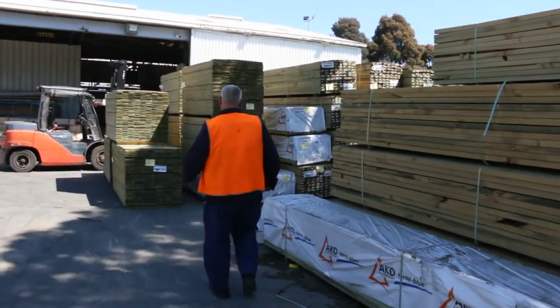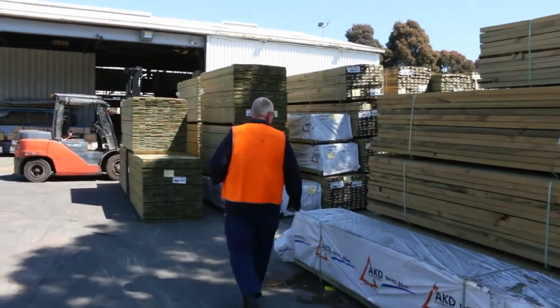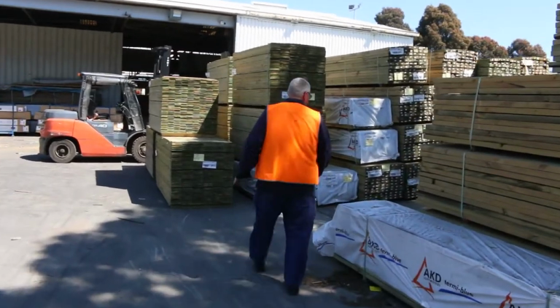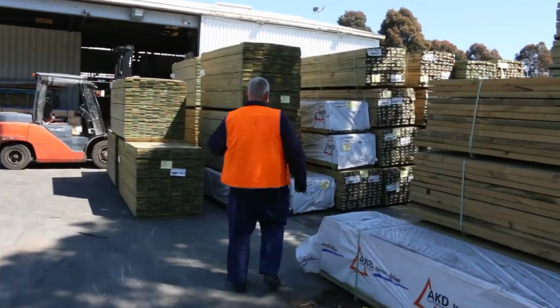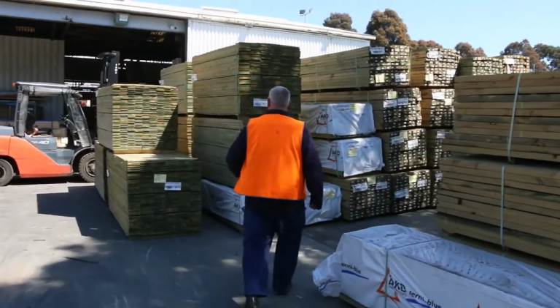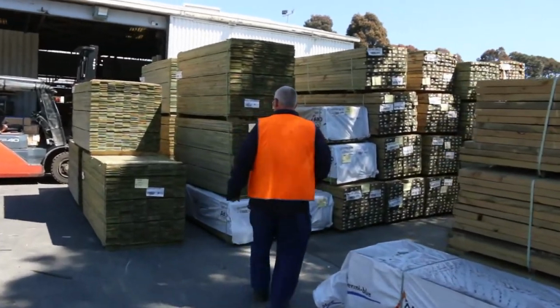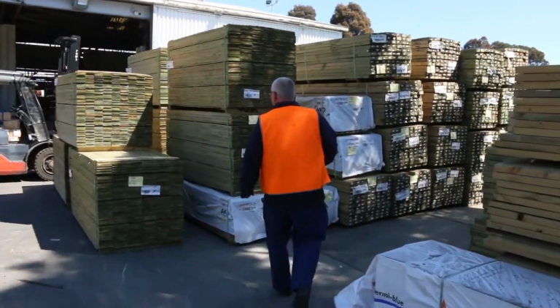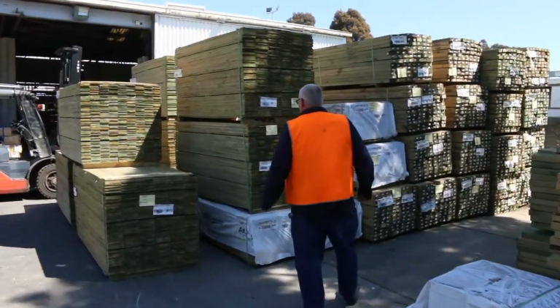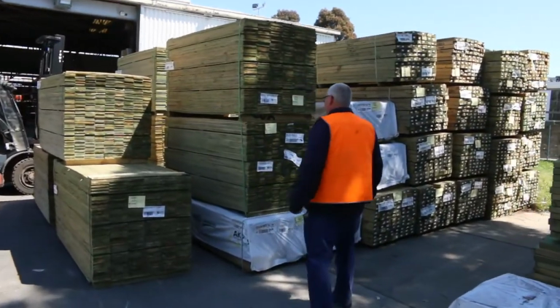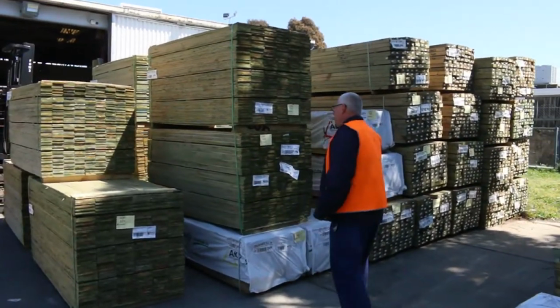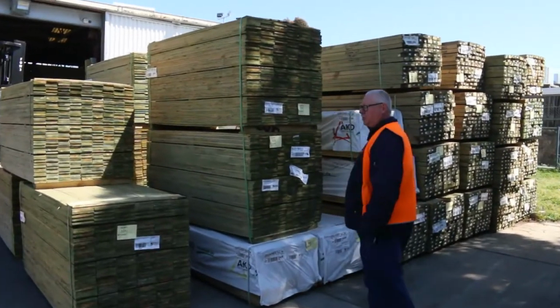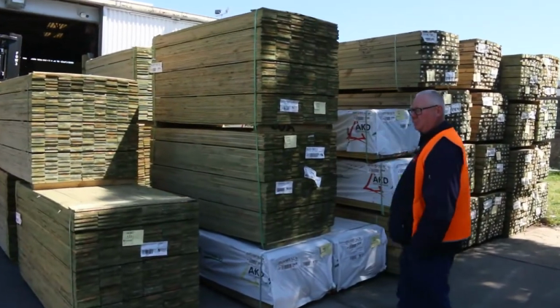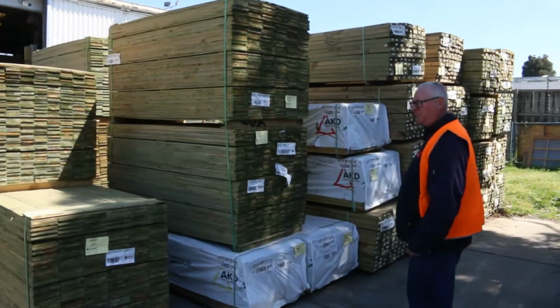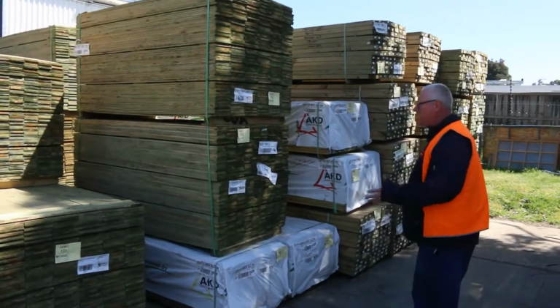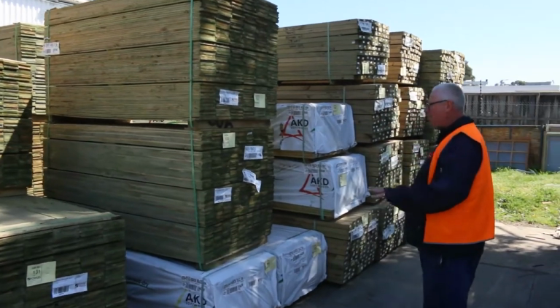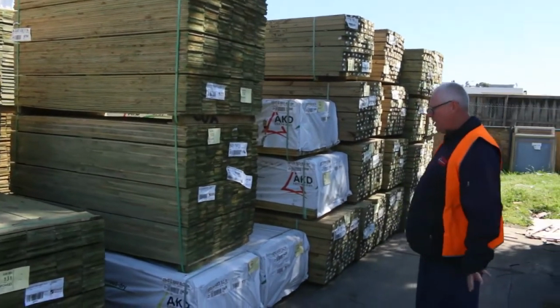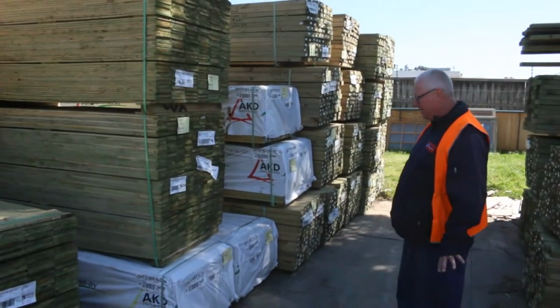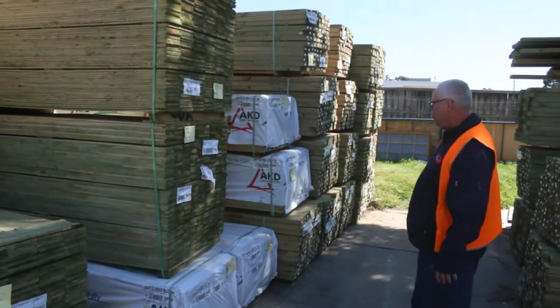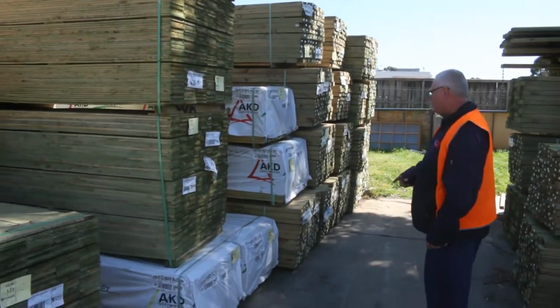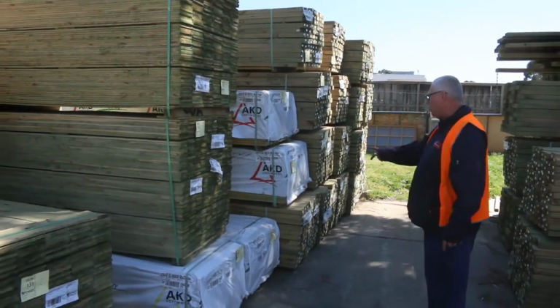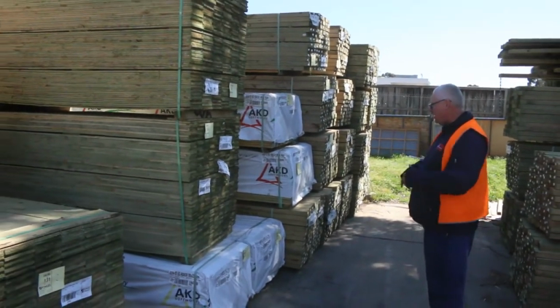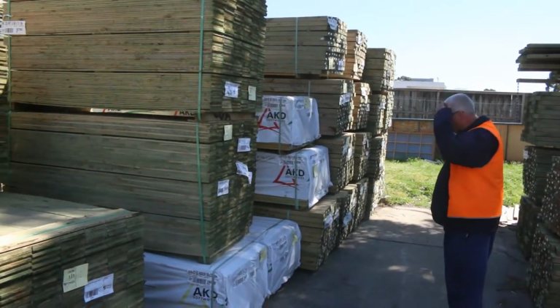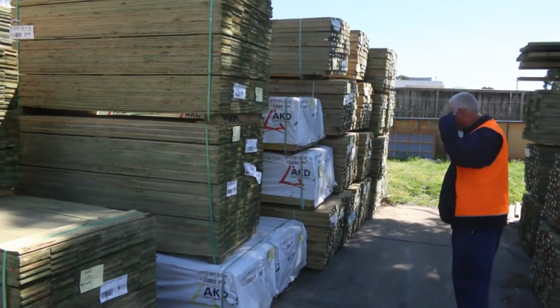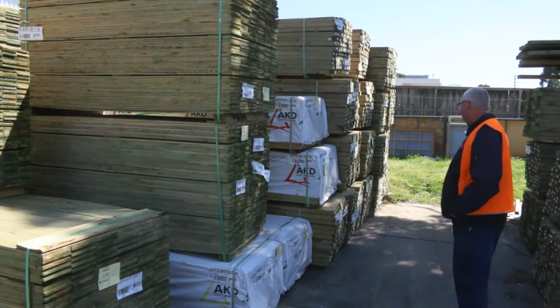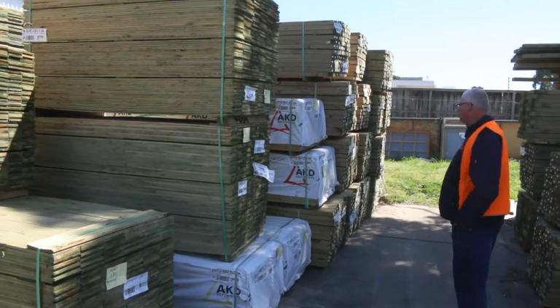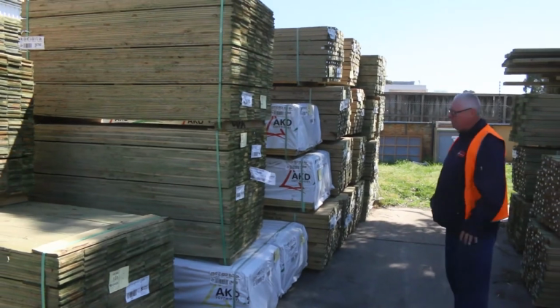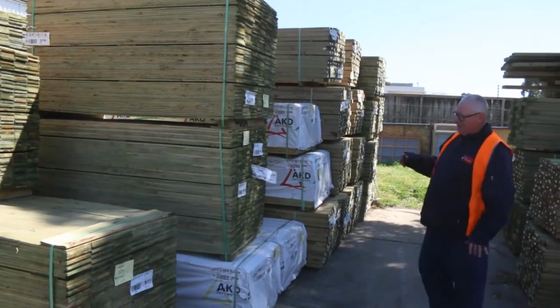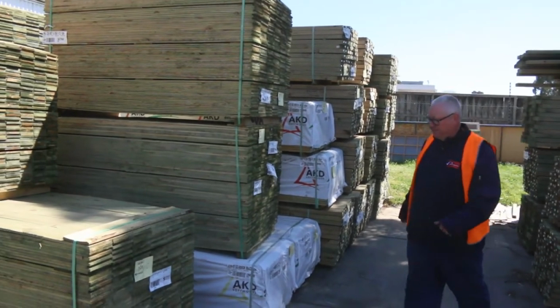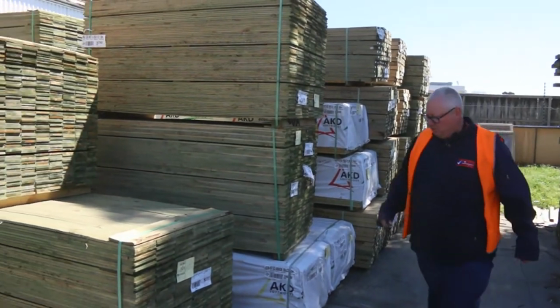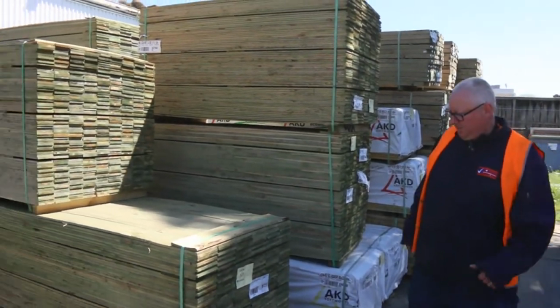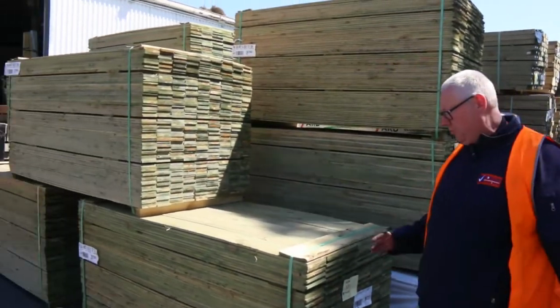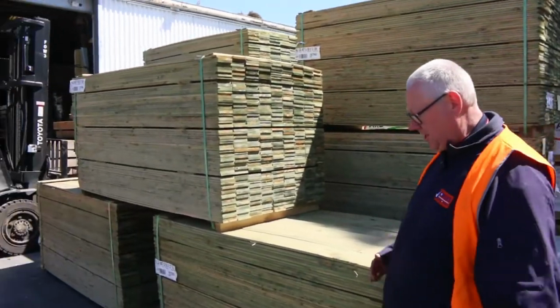Just arrived — some treated pine palings over here. There's some 100 mil and also some 150 mil wide in the 1.8 metre lengths. Also got some treated pine decking — four packs of those have just arrived as well. Some nice fencing product there.